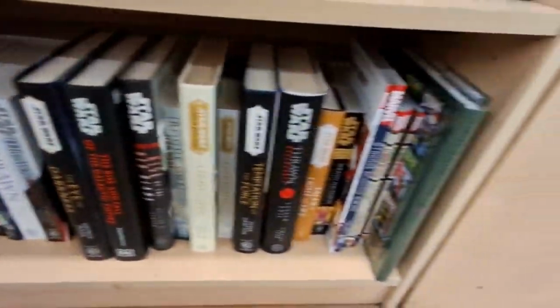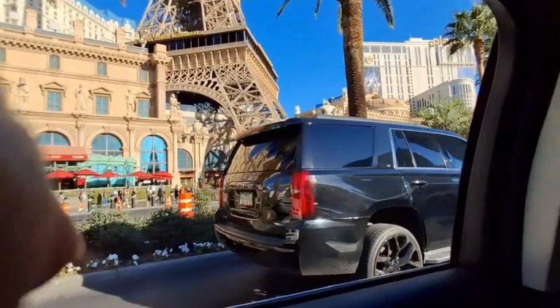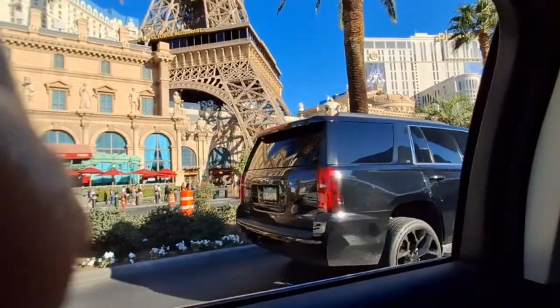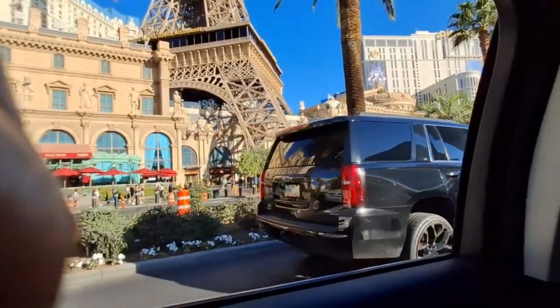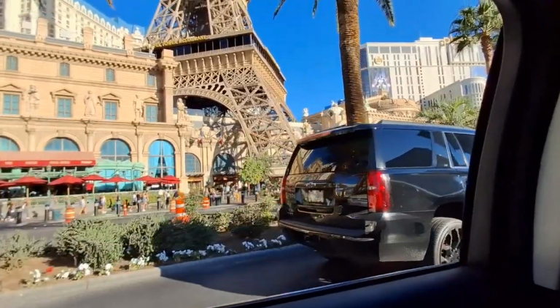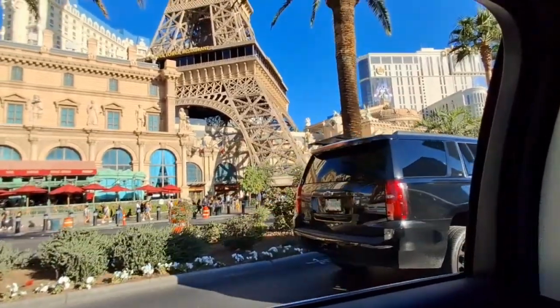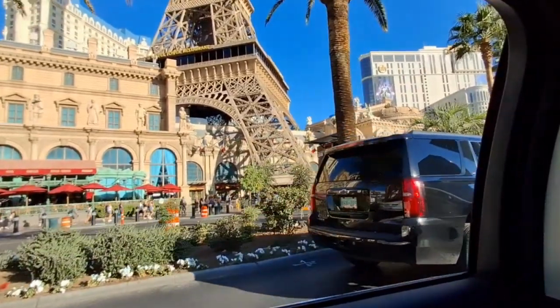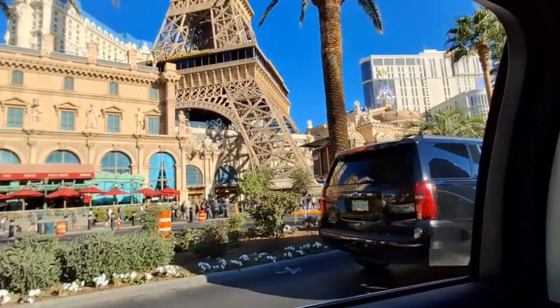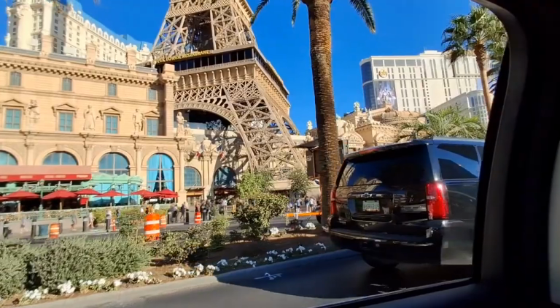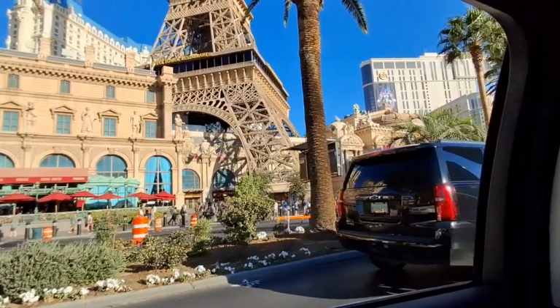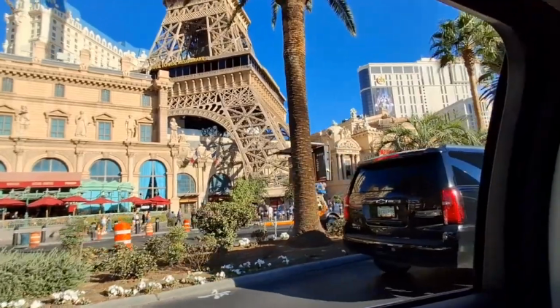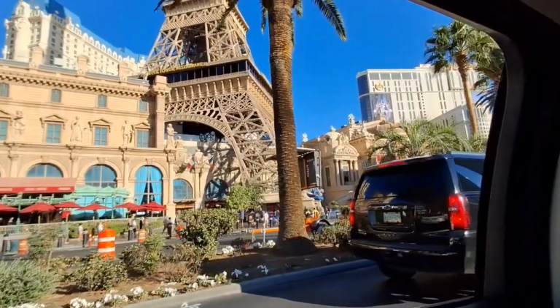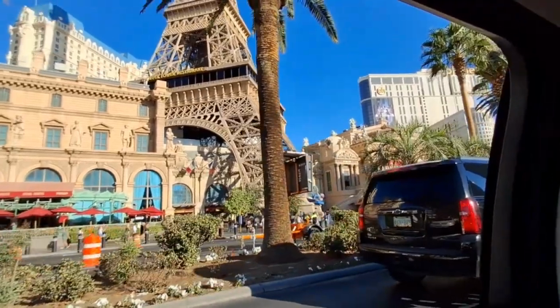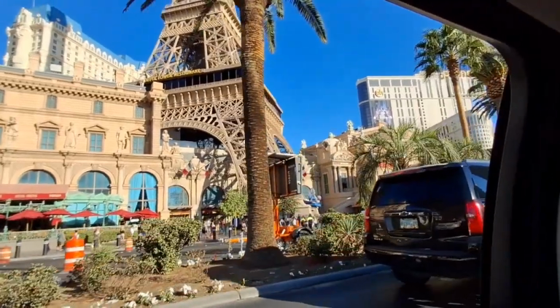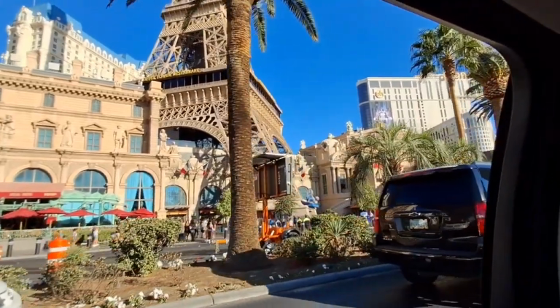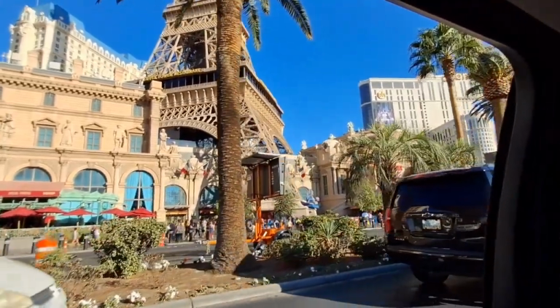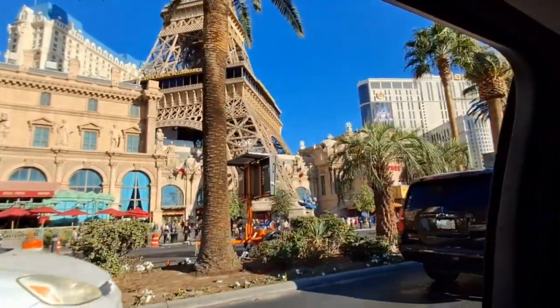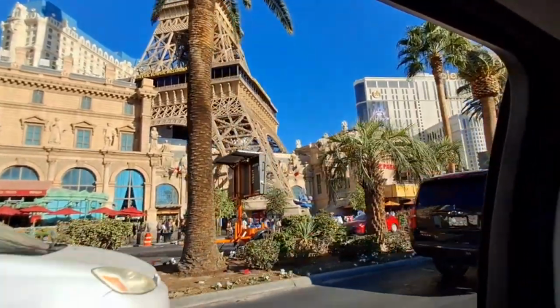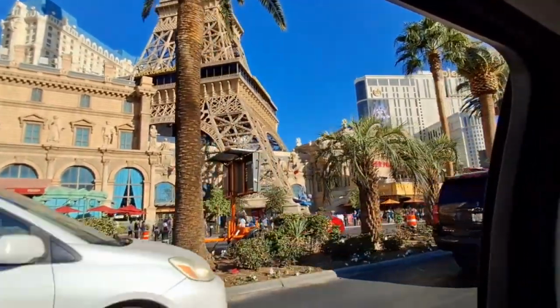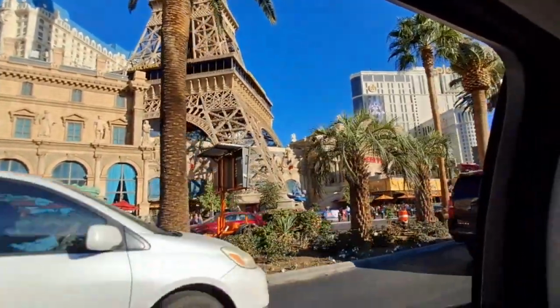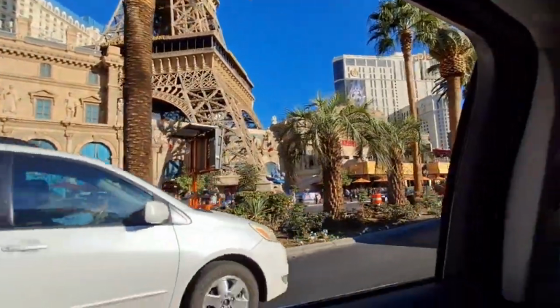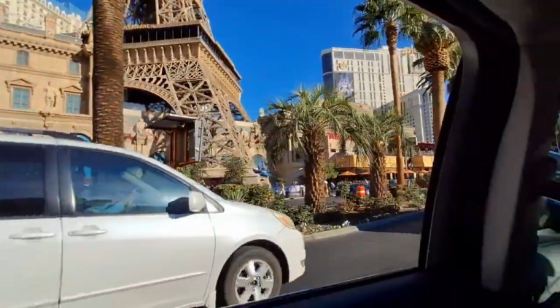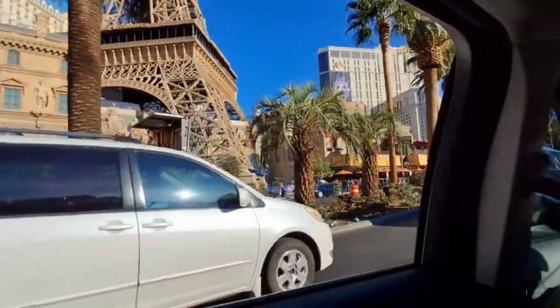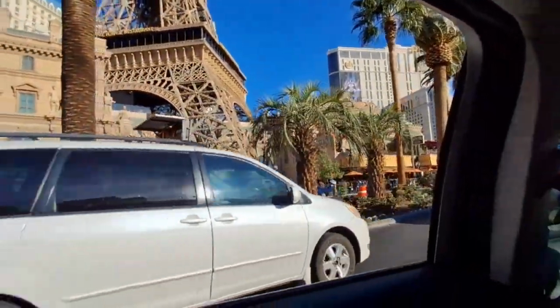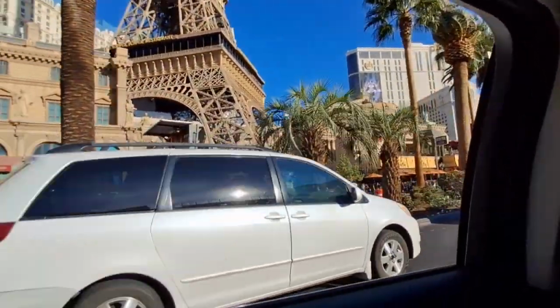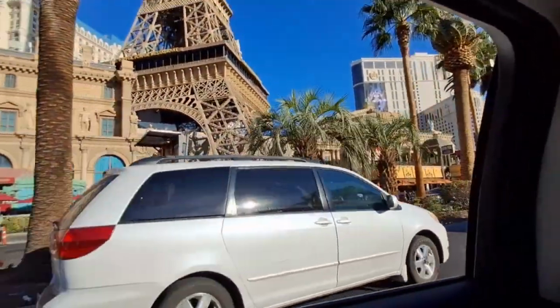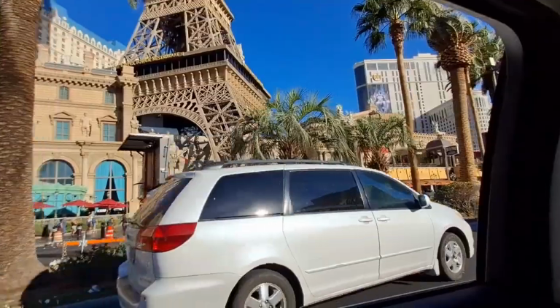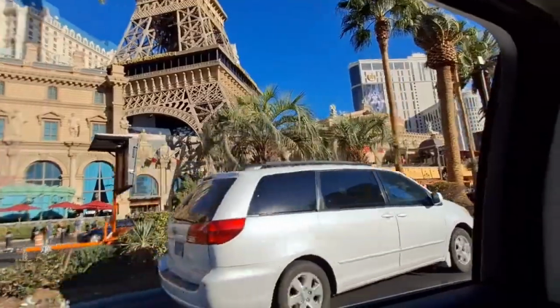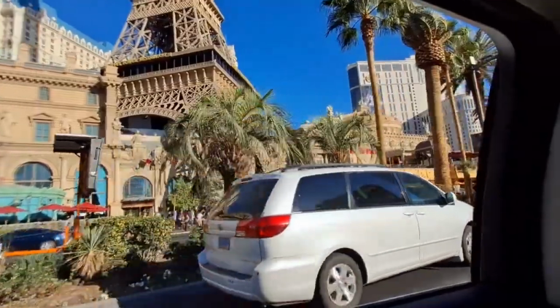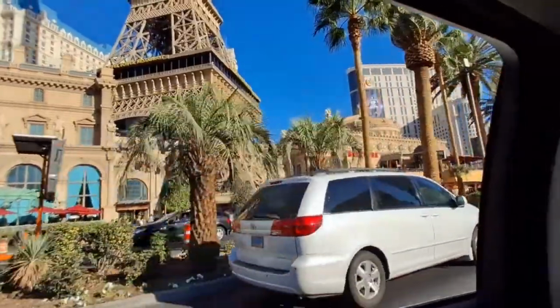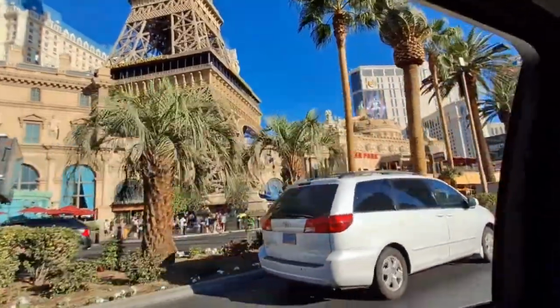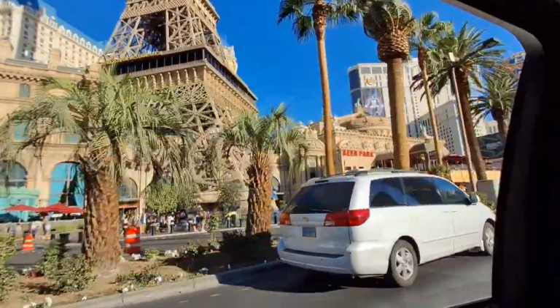Then it was time to do a little driving down the Las Vegas Strip towards Excalibur to watch the Tournament of Kings.